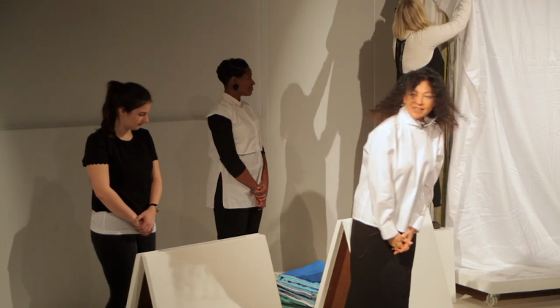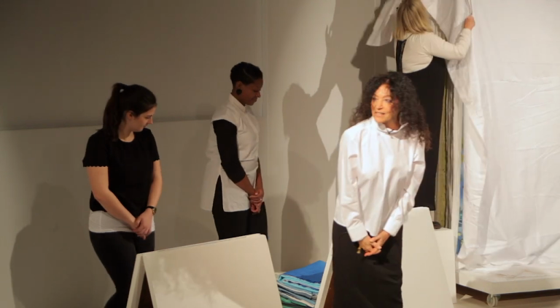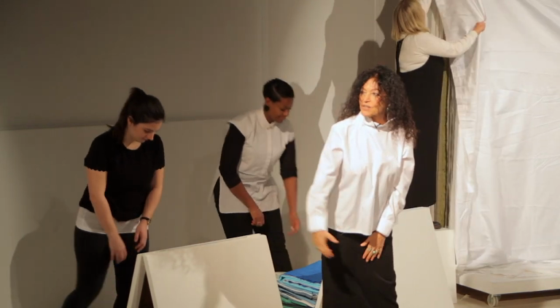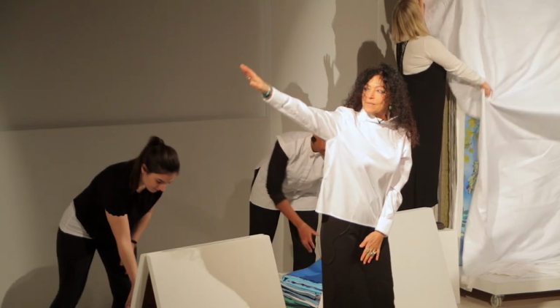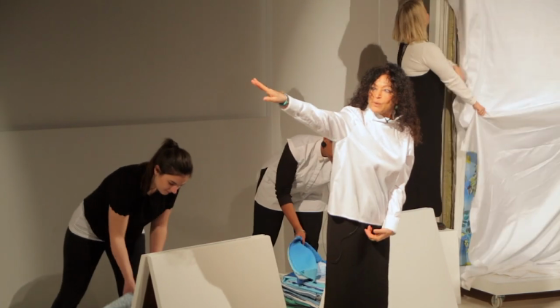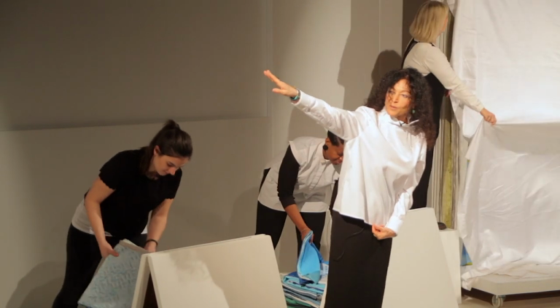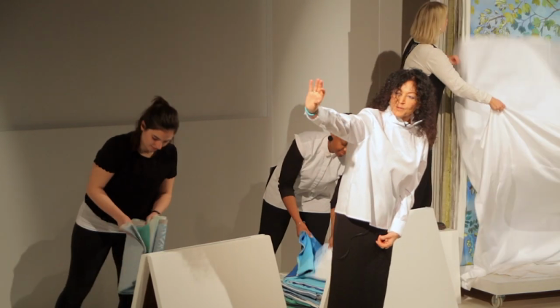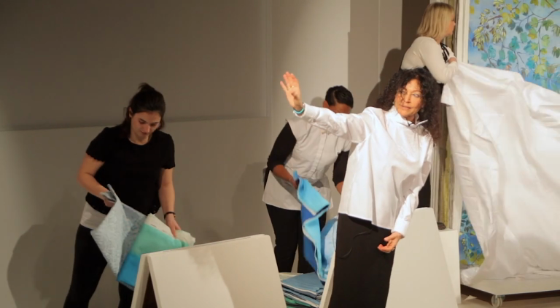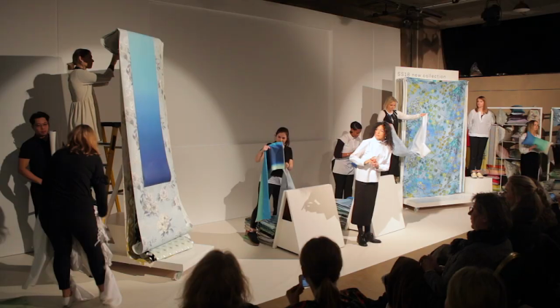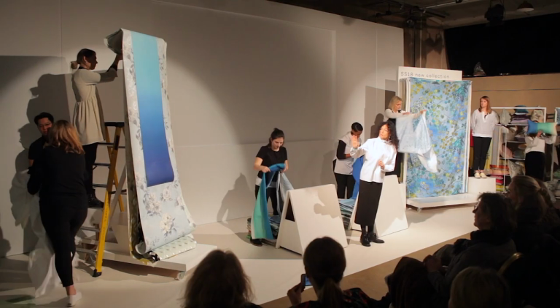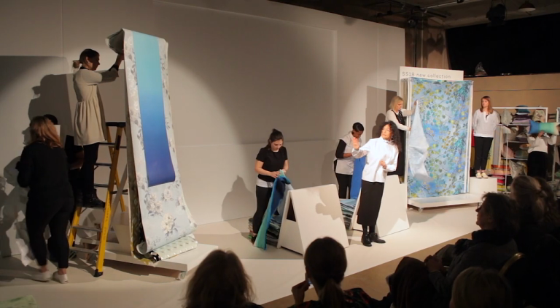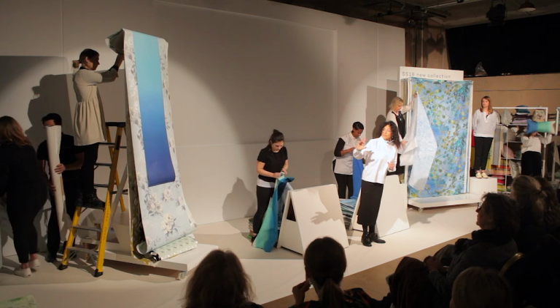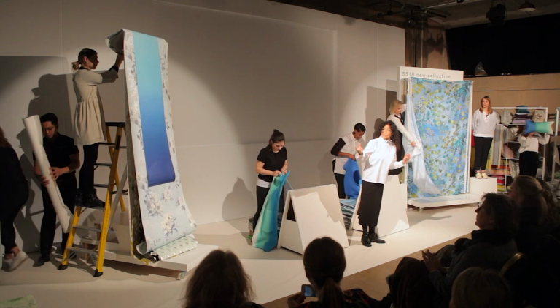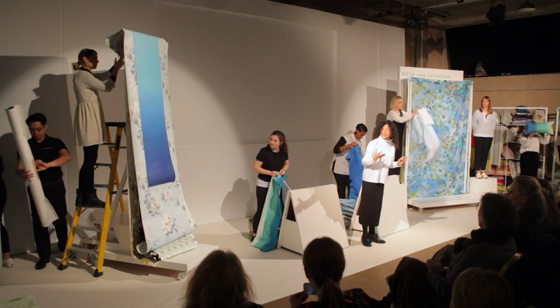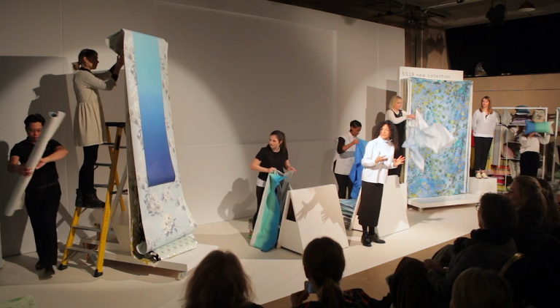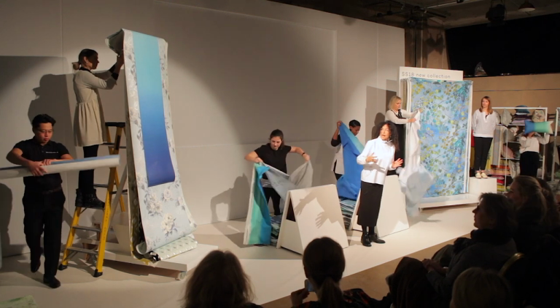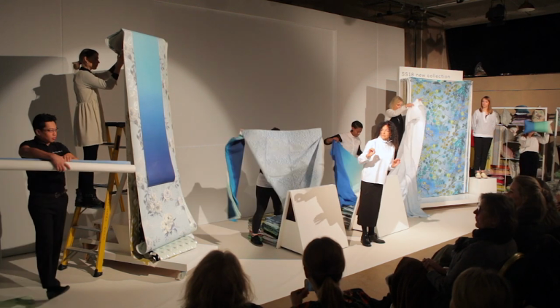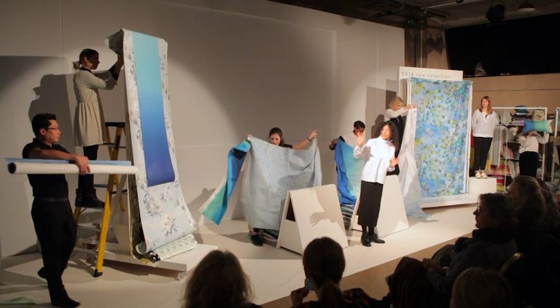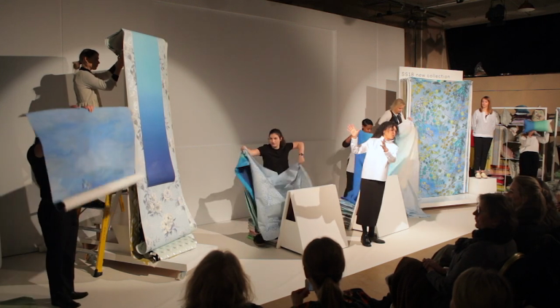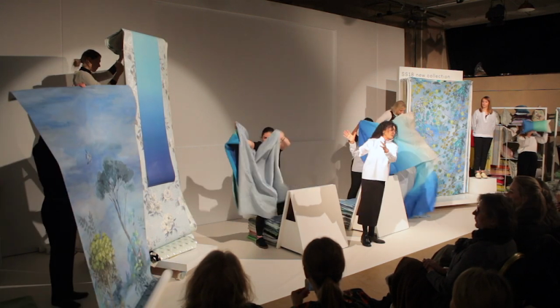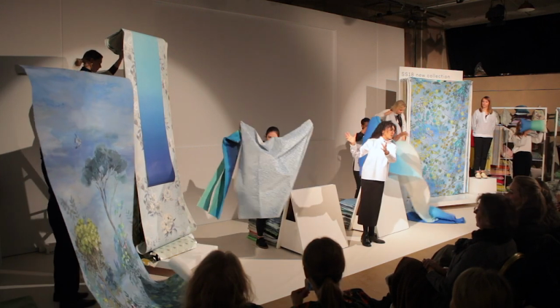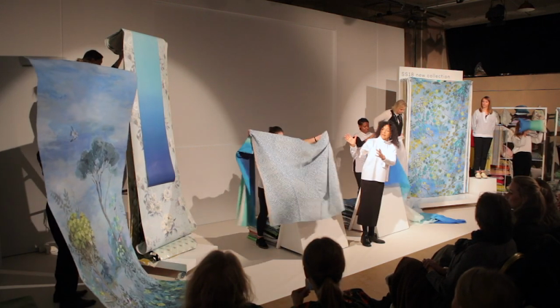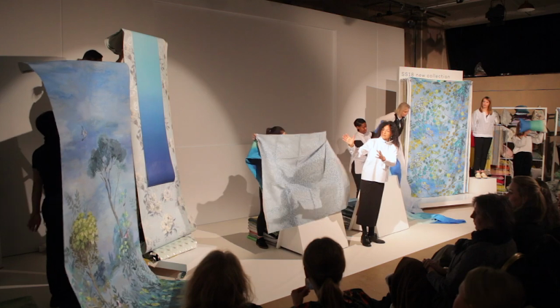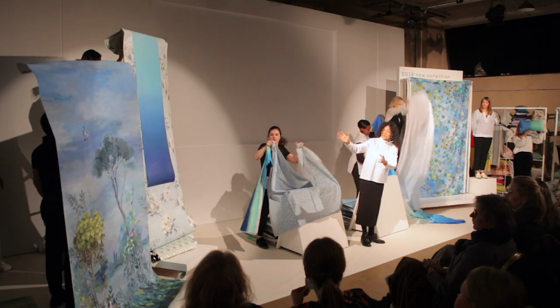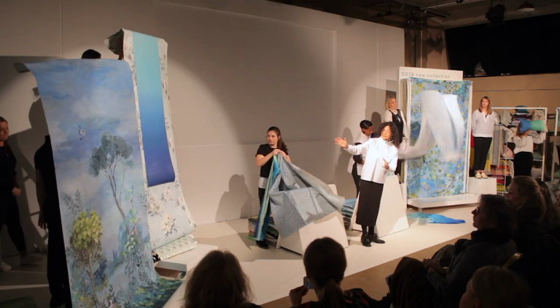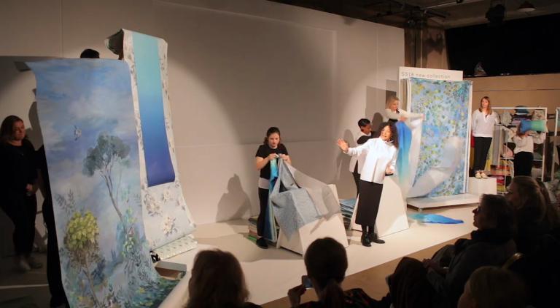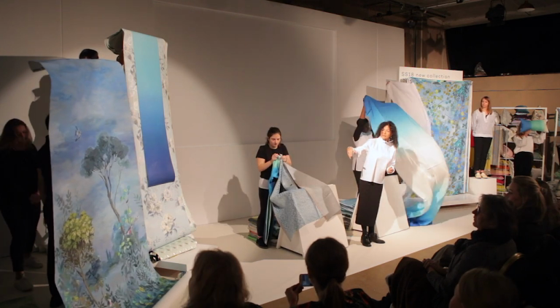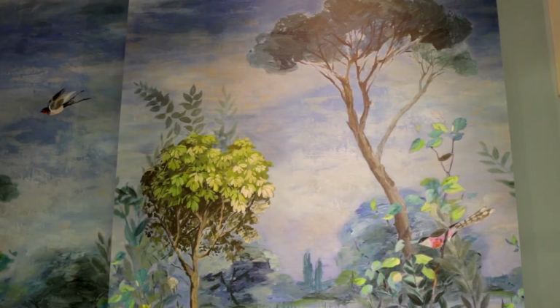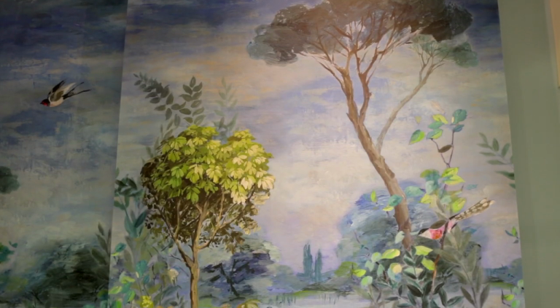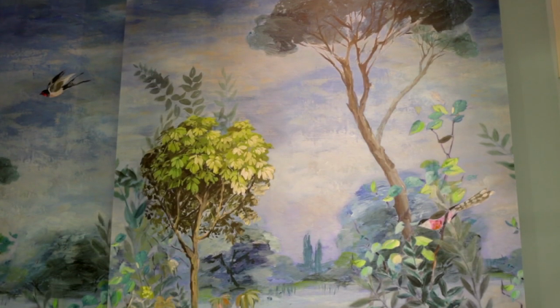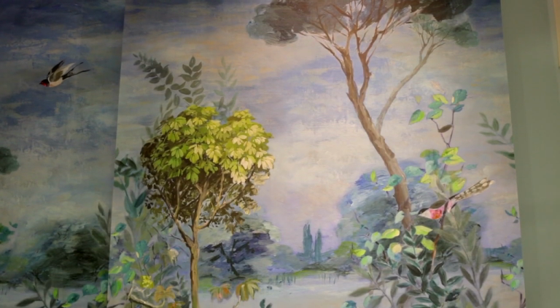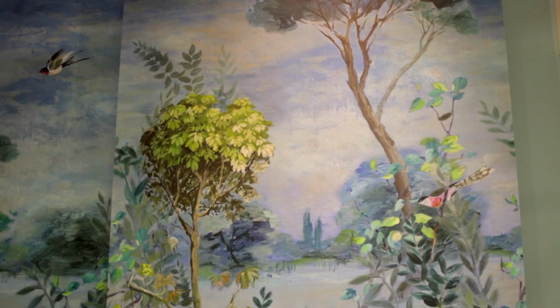Giardino Secreto — so you have these beautiful panels. These panels can be used in a very diverse way because there are two panels that work together, or they can work just as great individually.